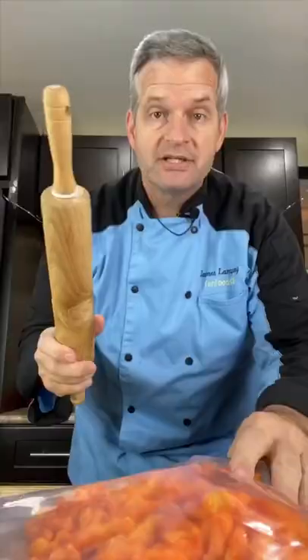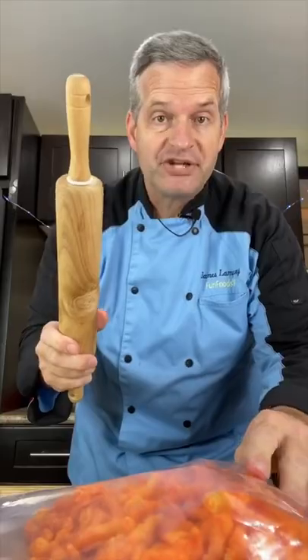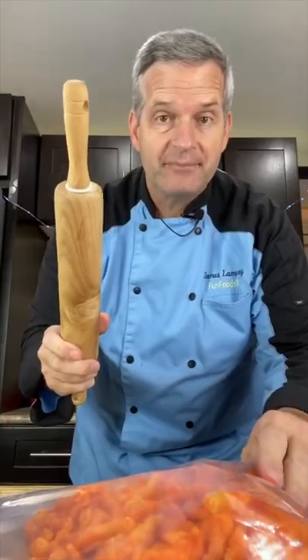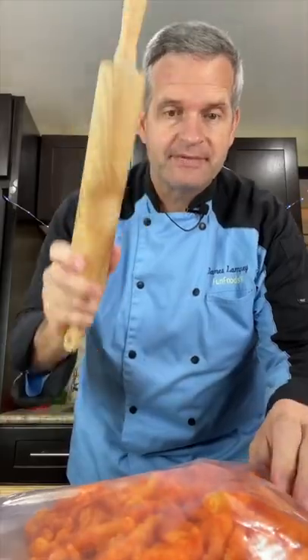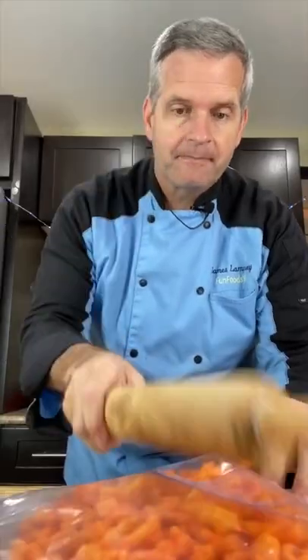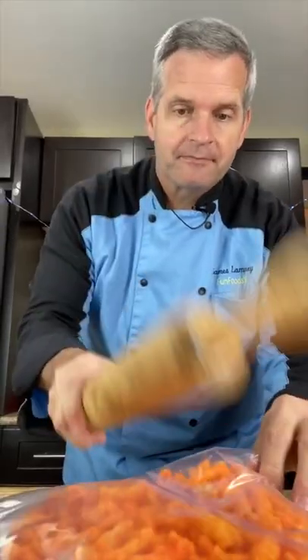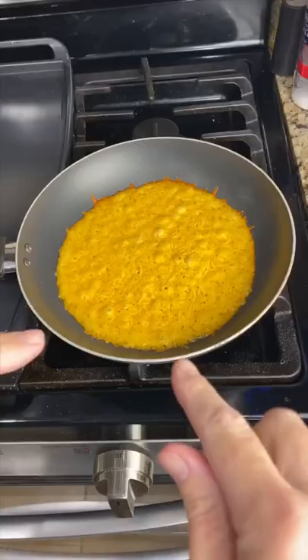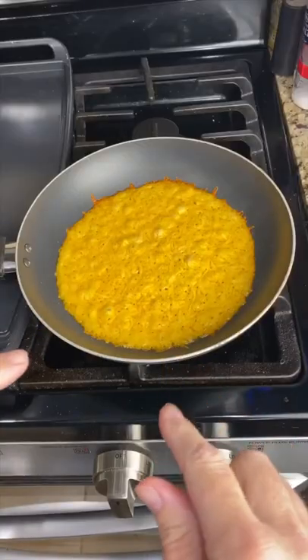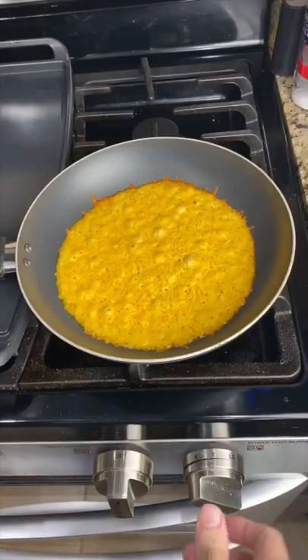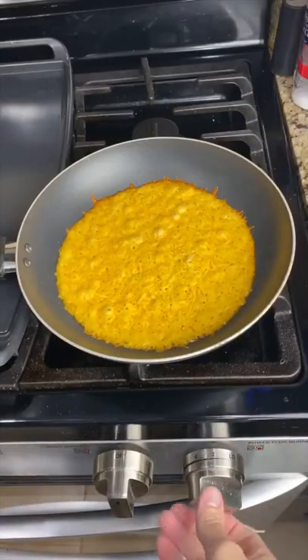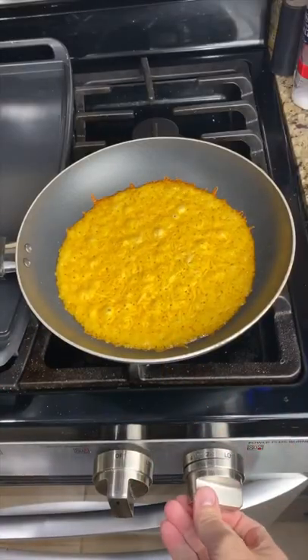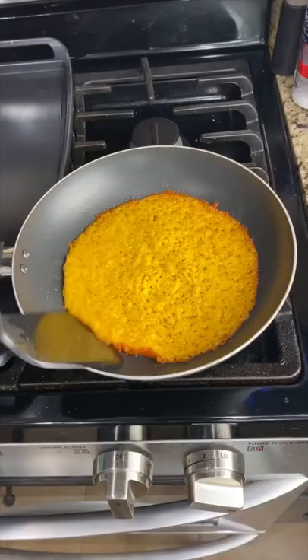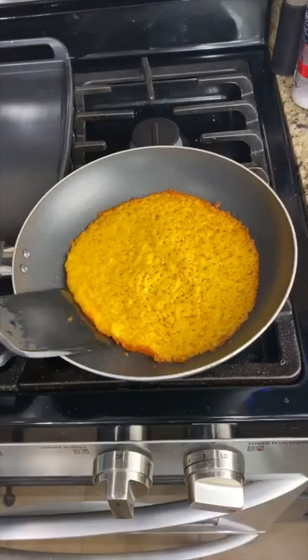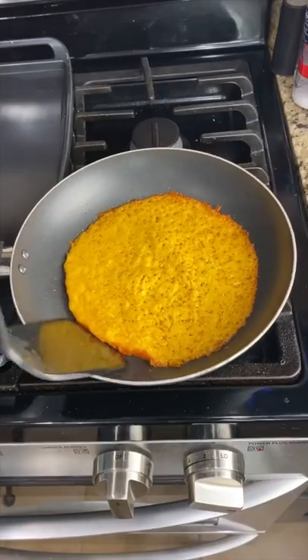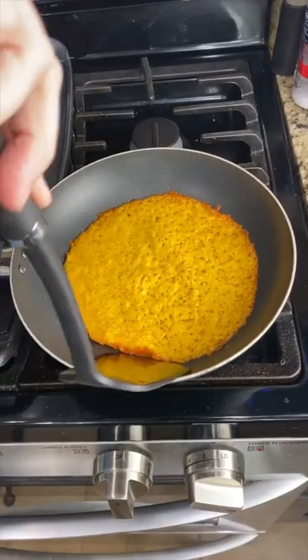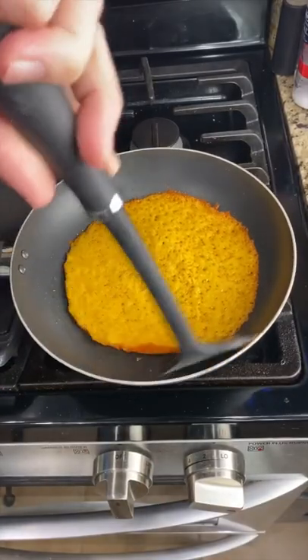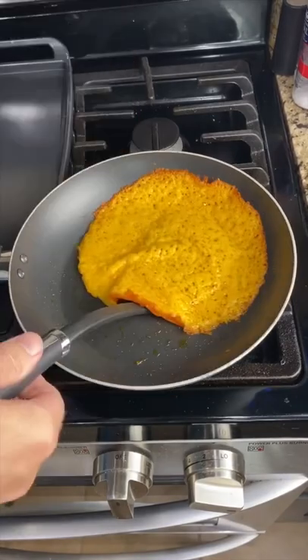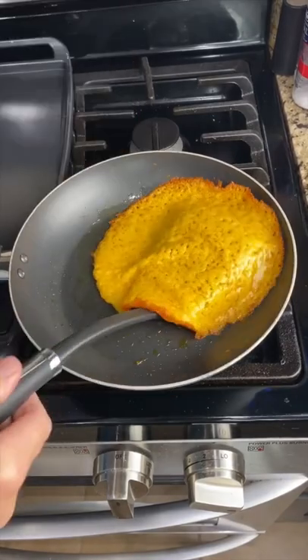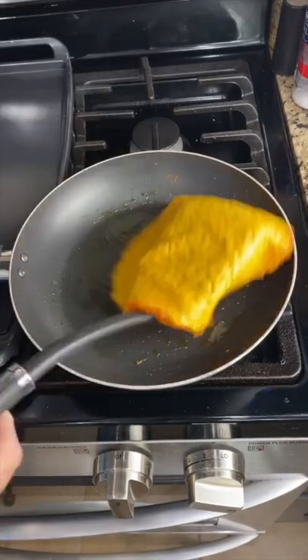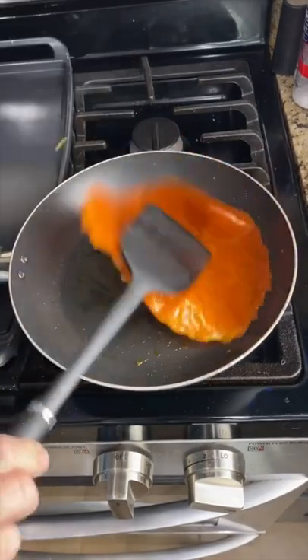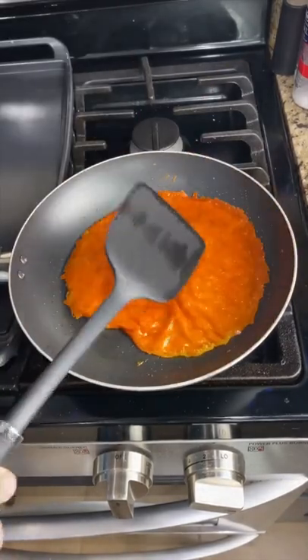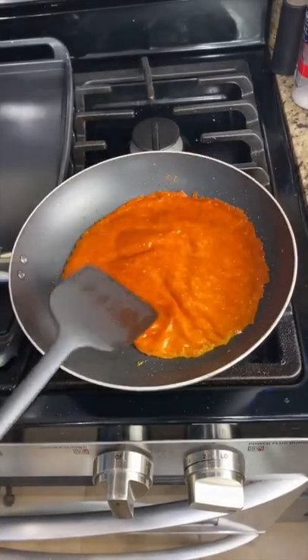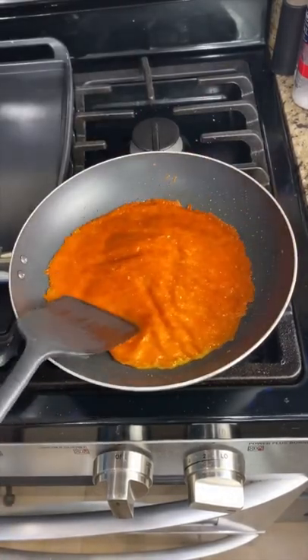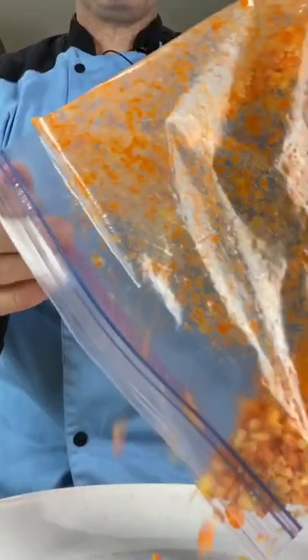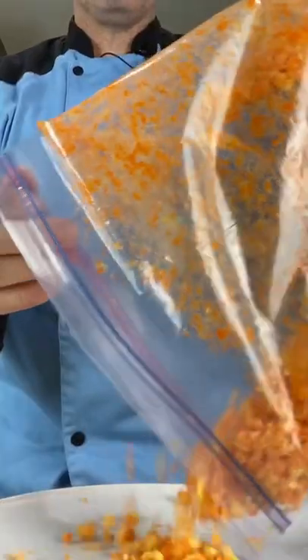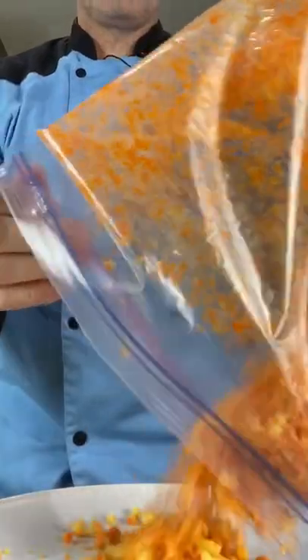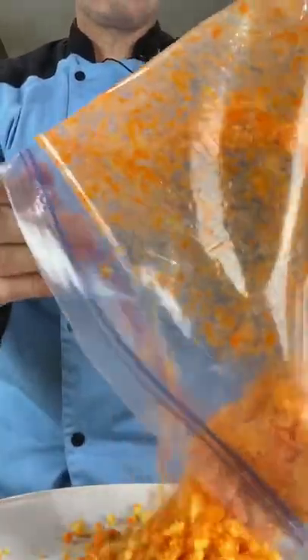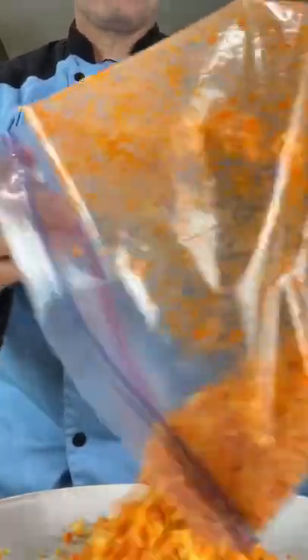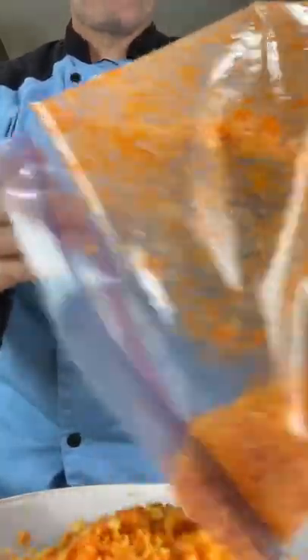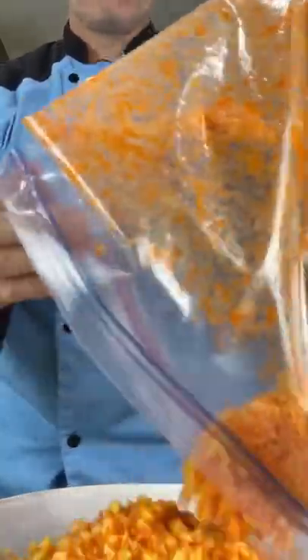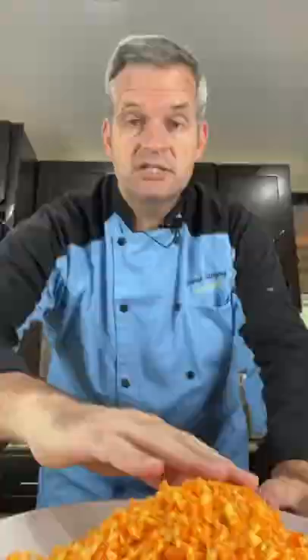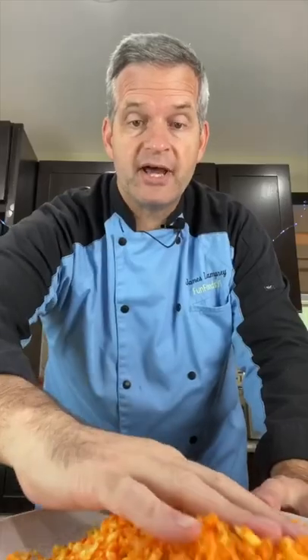Smash it into bits. Turn it down to low. Now just loosen up — try to get it completely over. Very good. Take our crushed Cheetos and pour them on a plate. Spread it out.